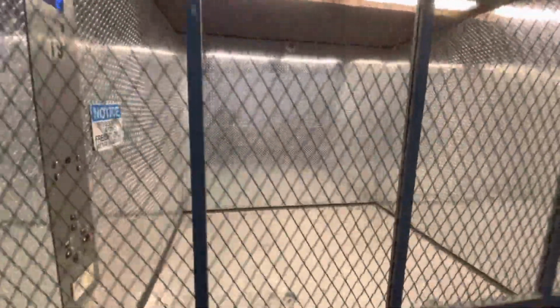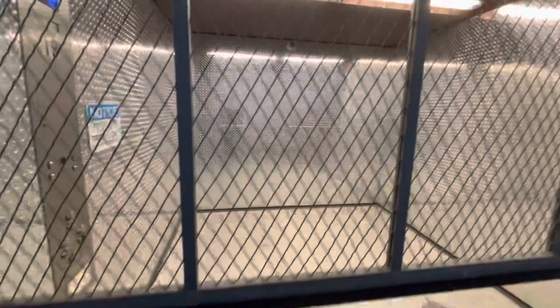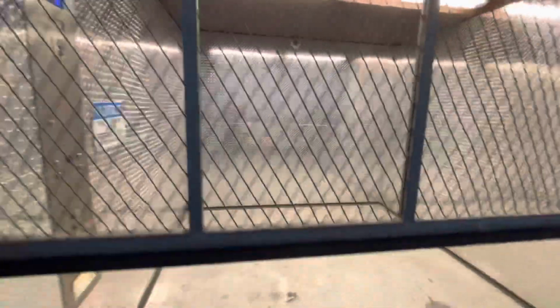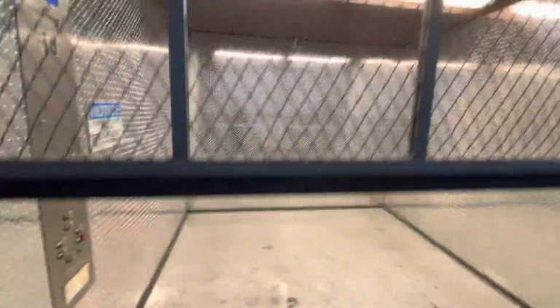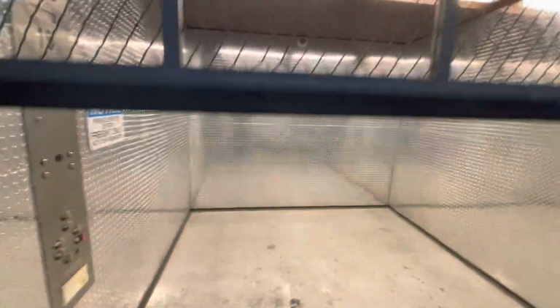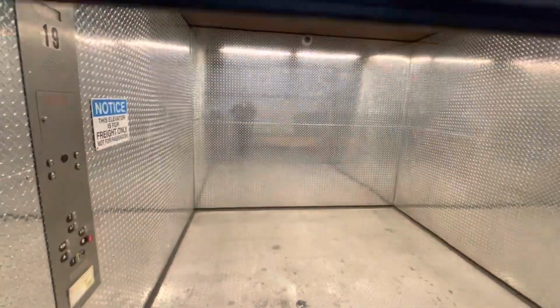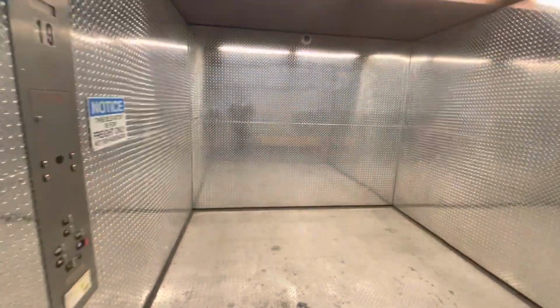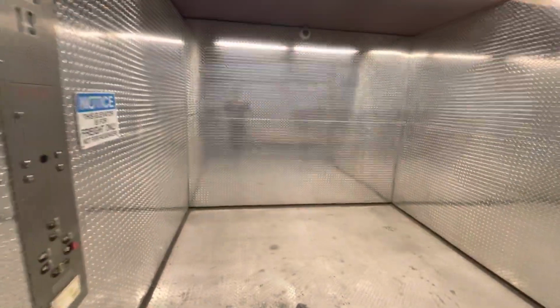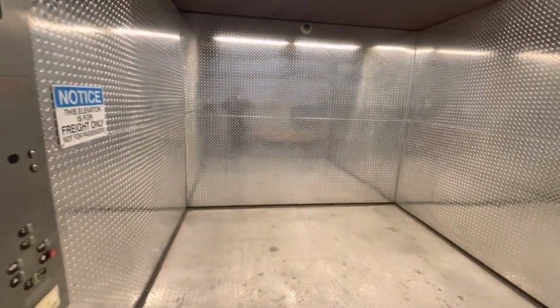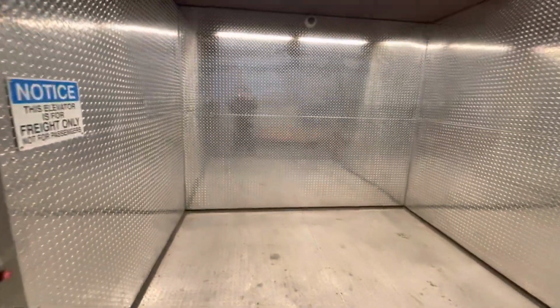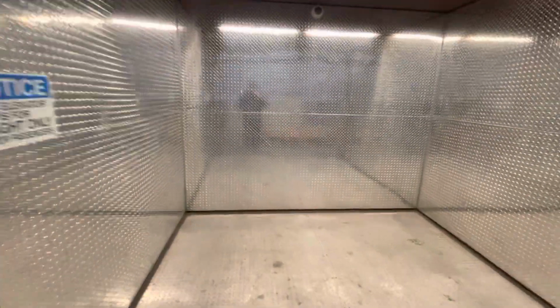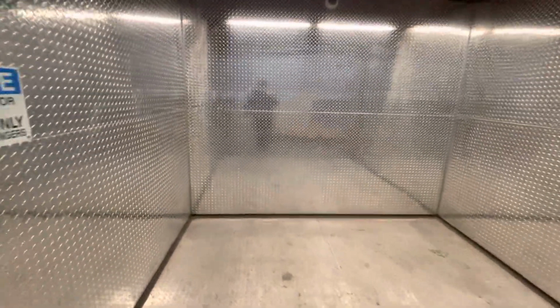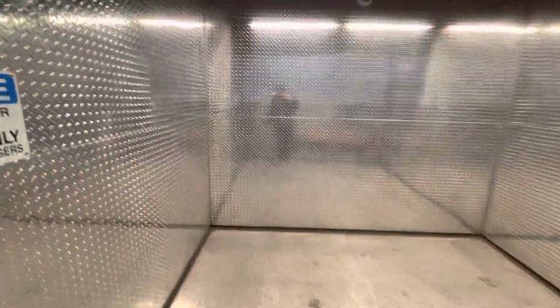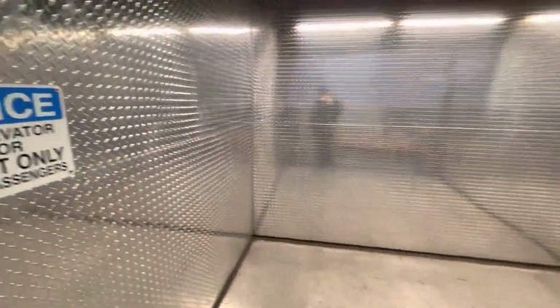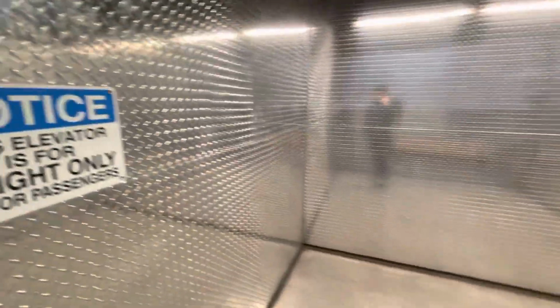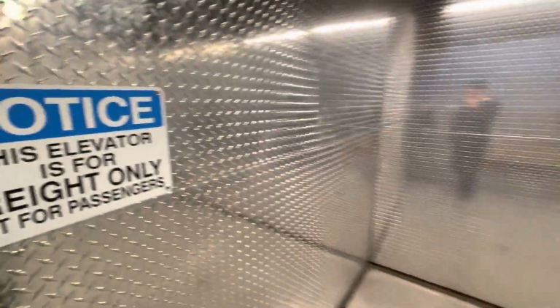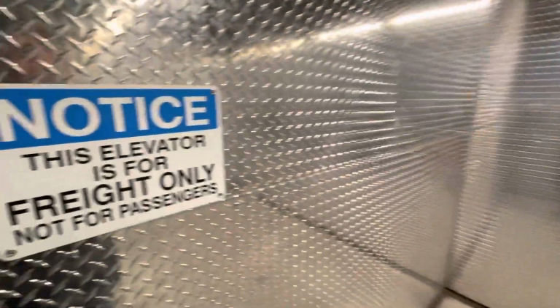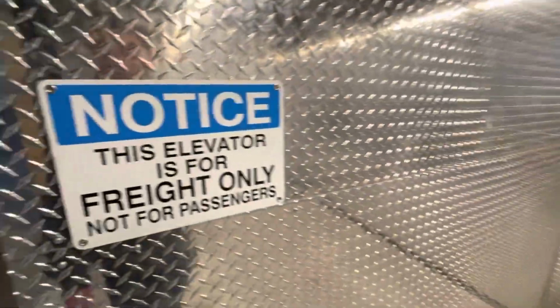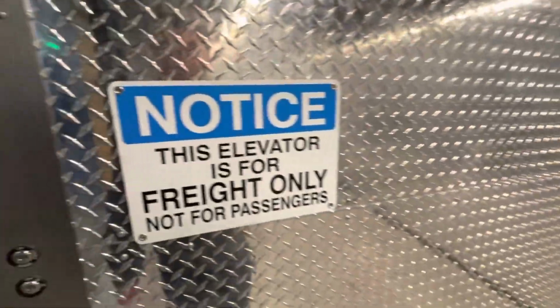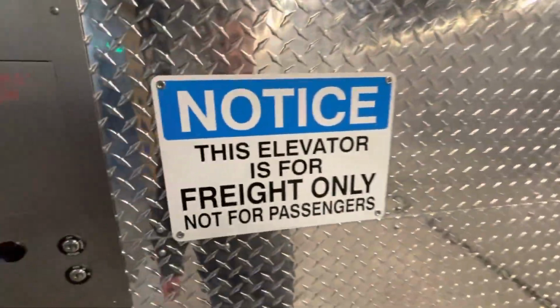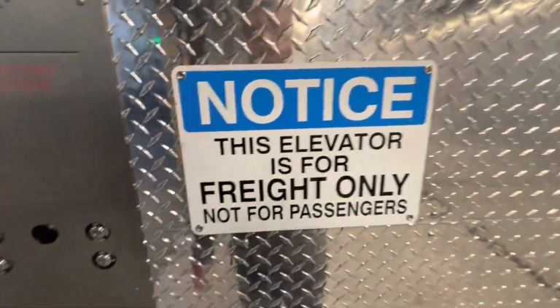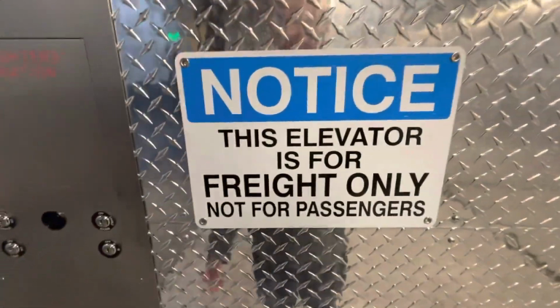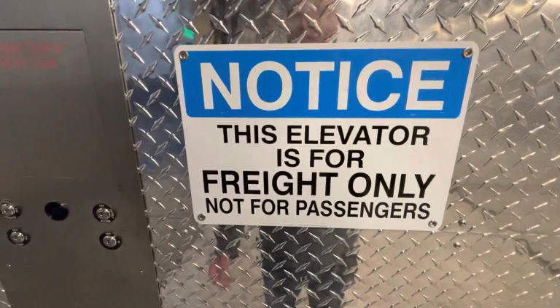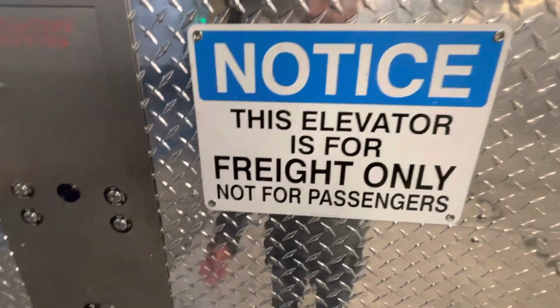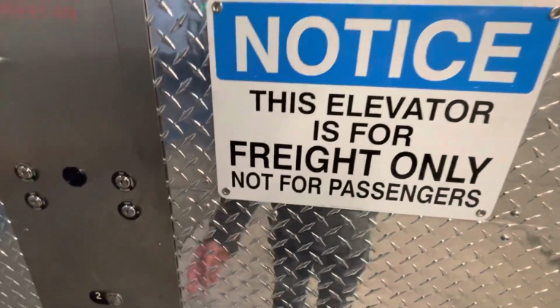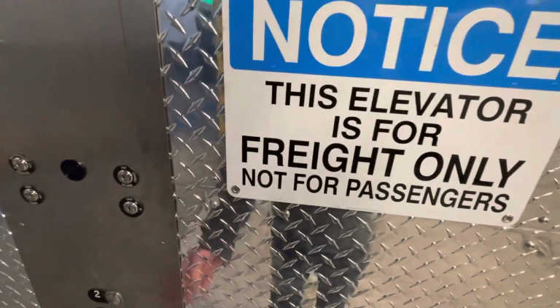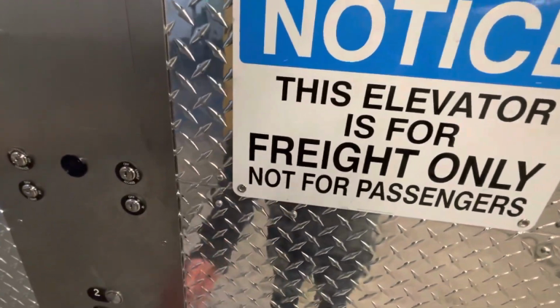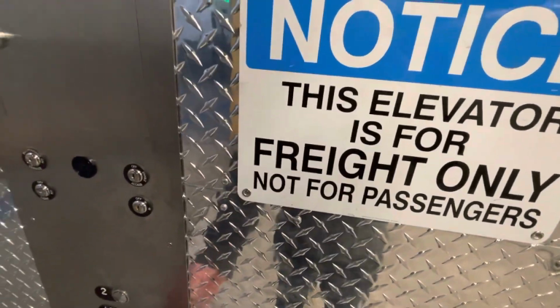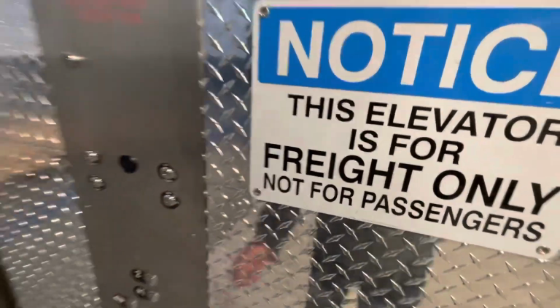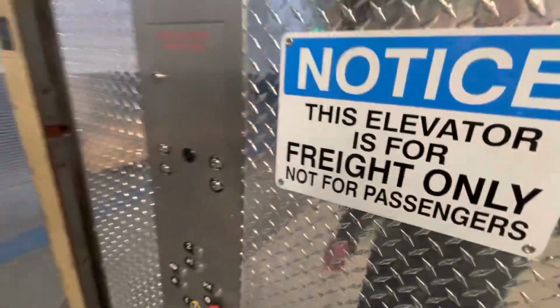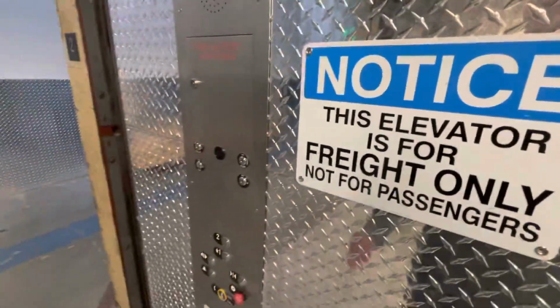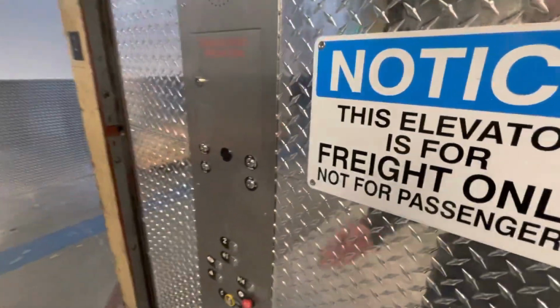Freight elevator — school's in session. Whoops.